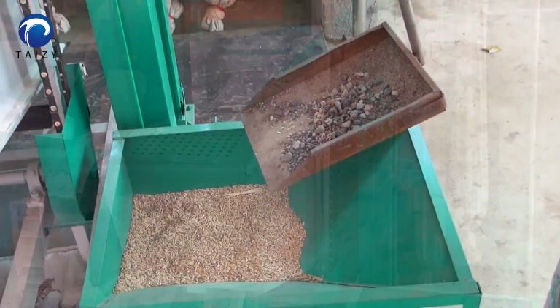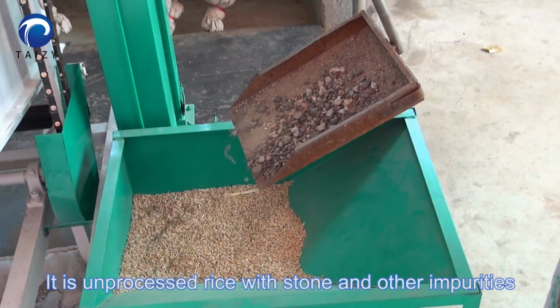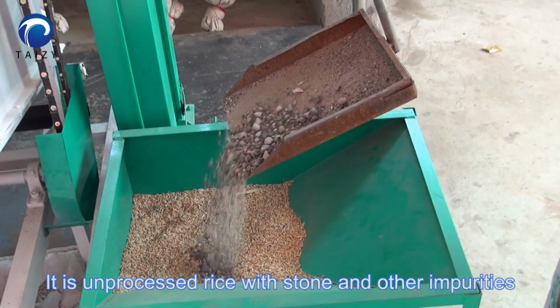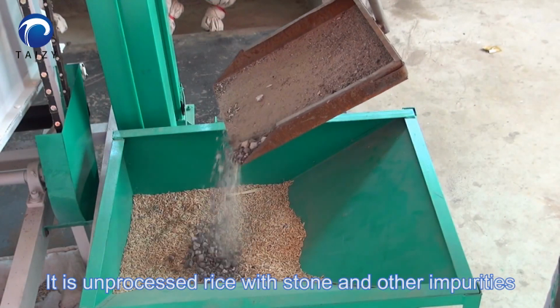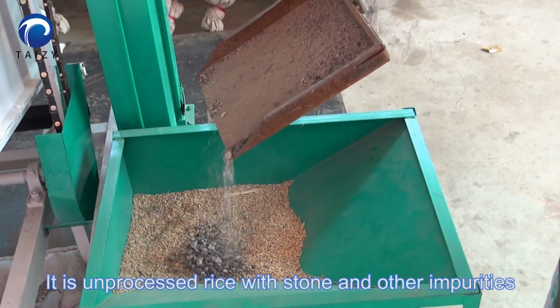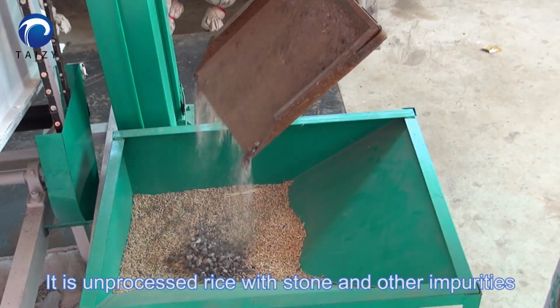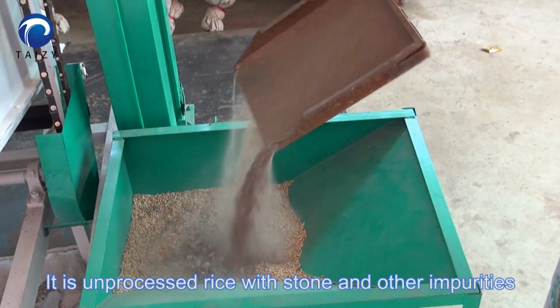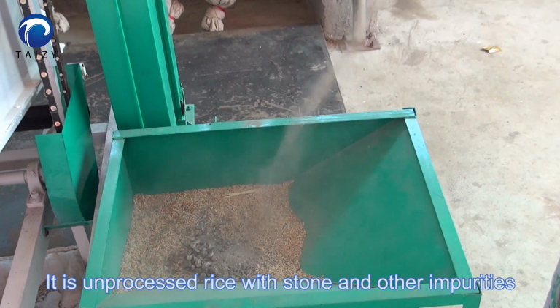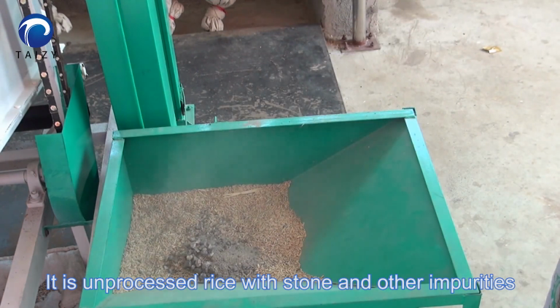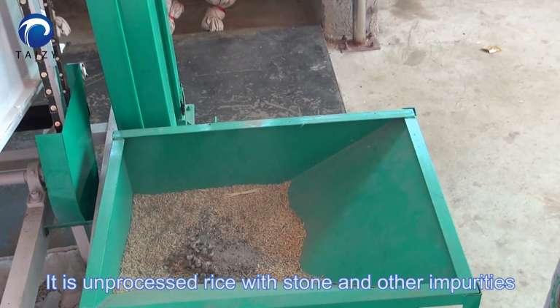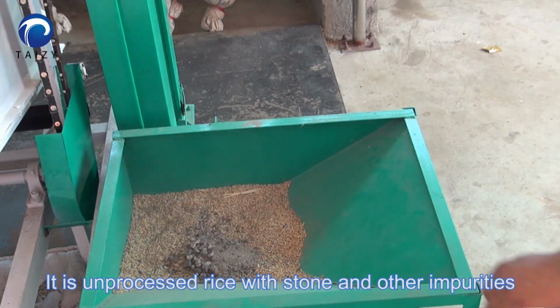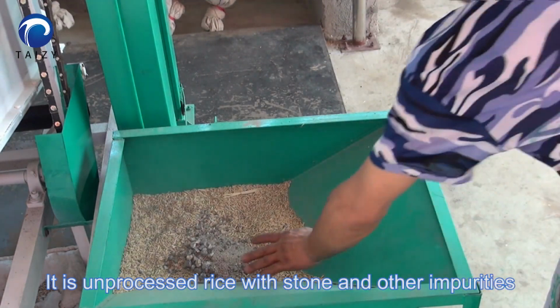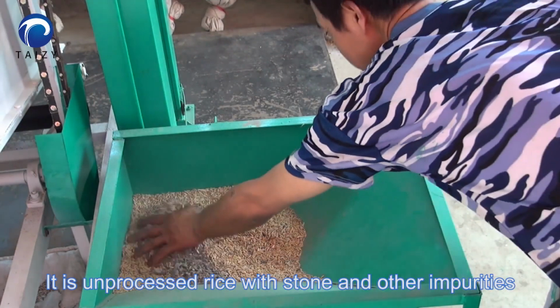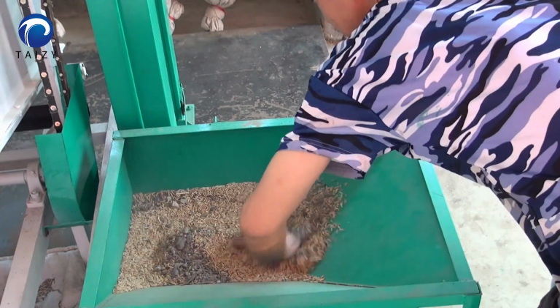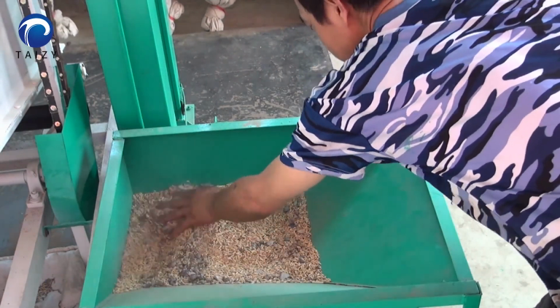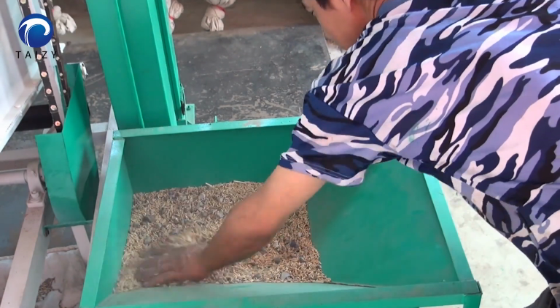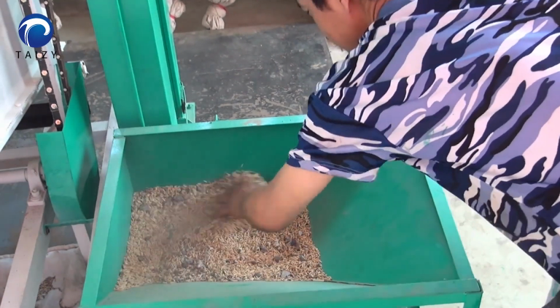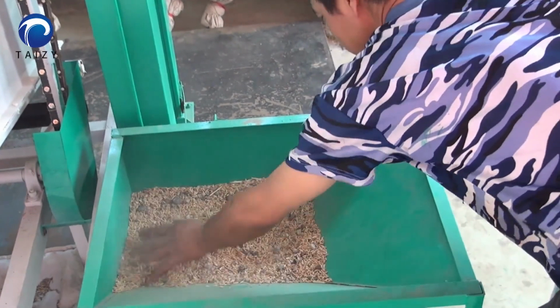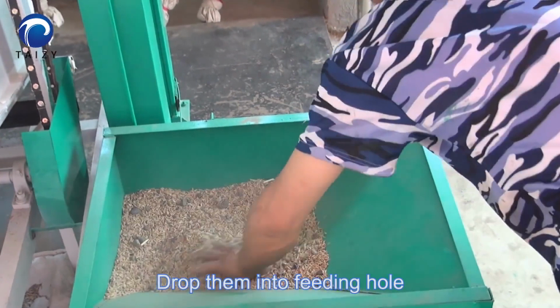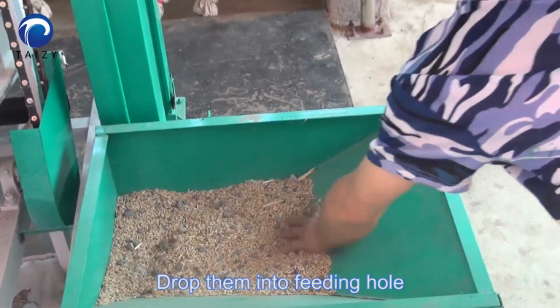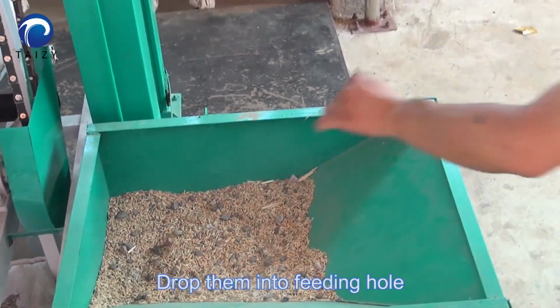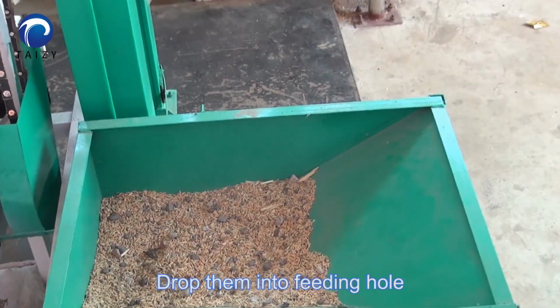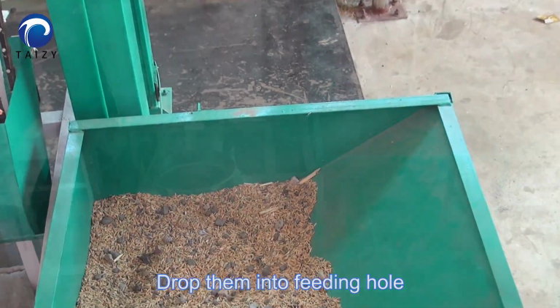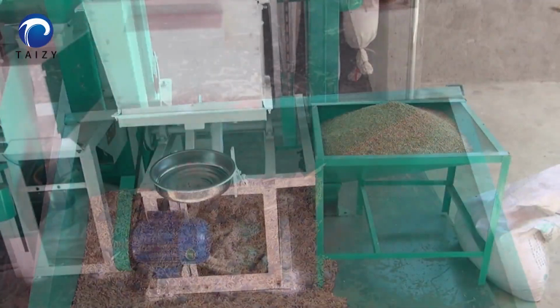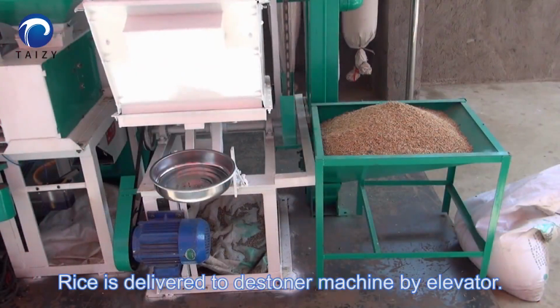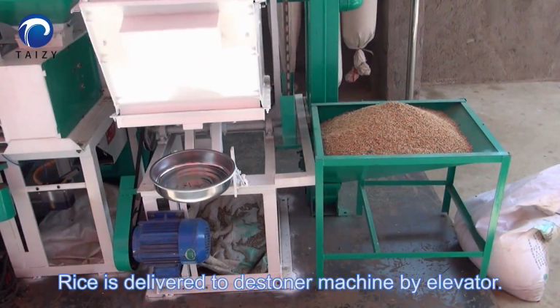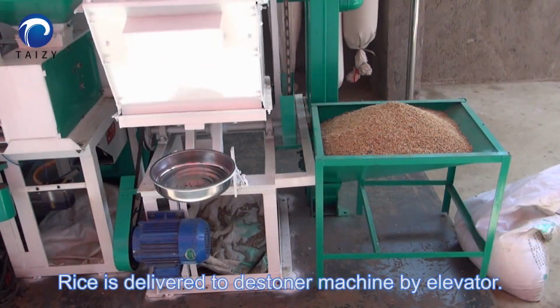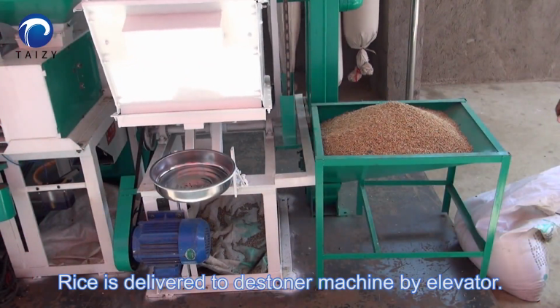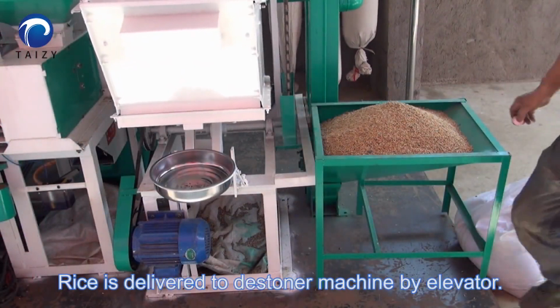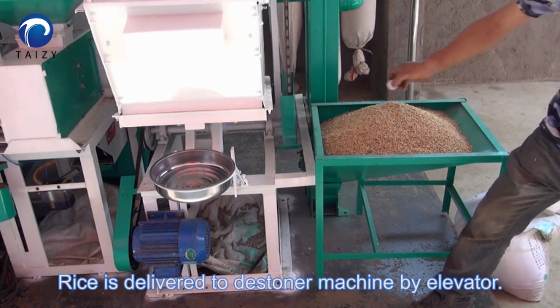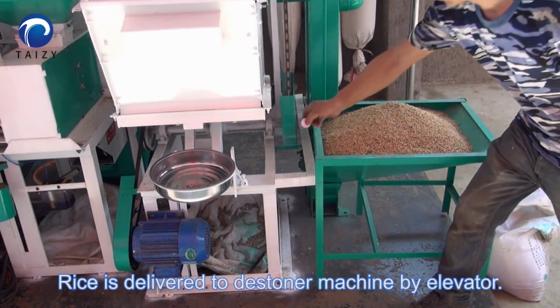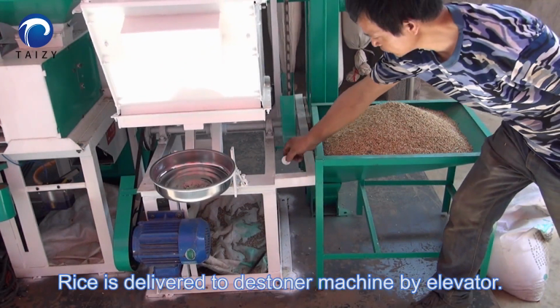This is unprocessed rice with stones and other impurities. Drop them into the feeding hole. Rice is delivered to the destoner machine by elevator.